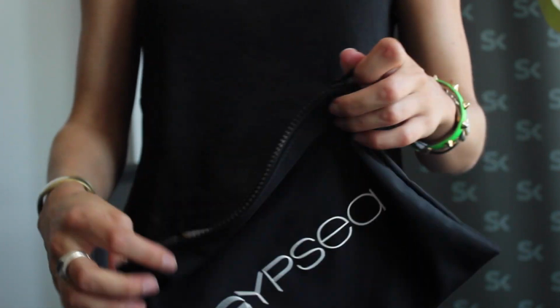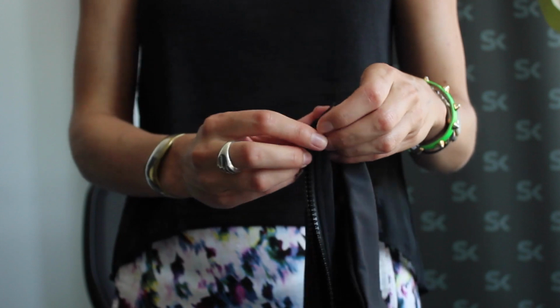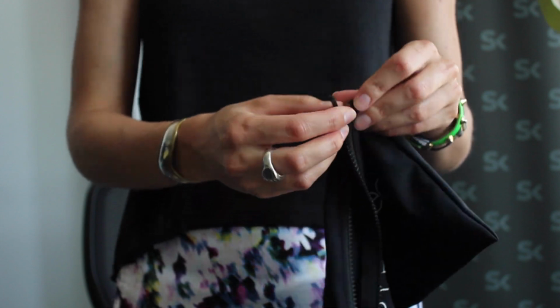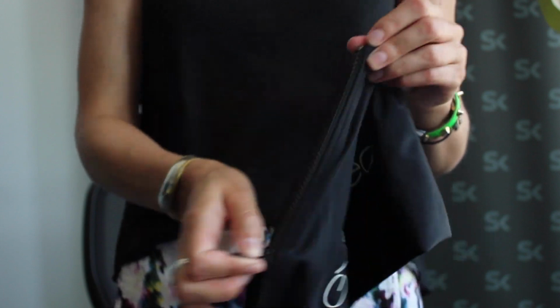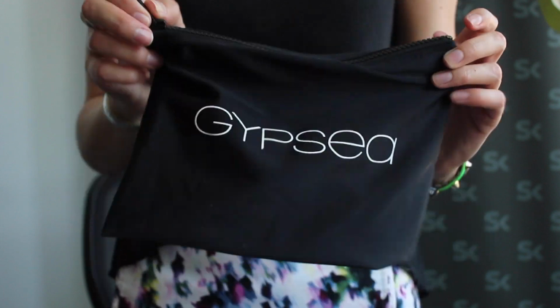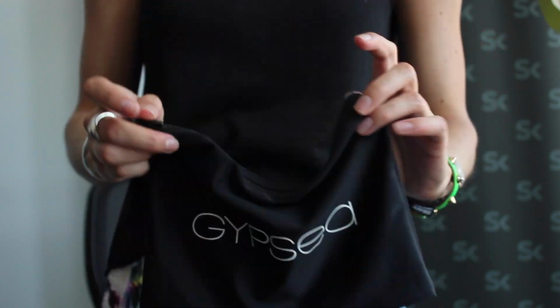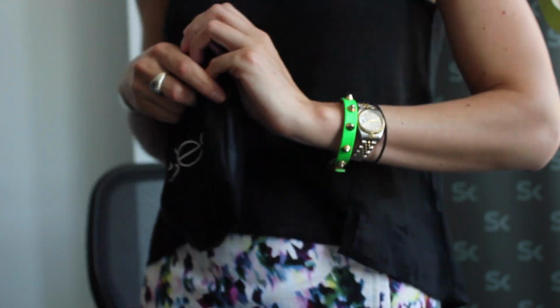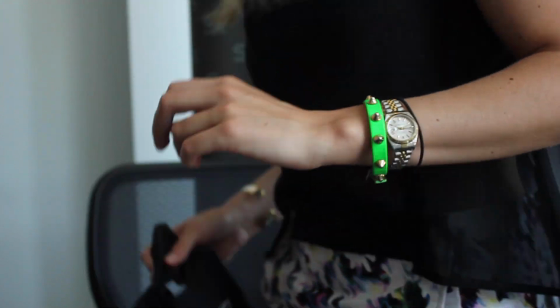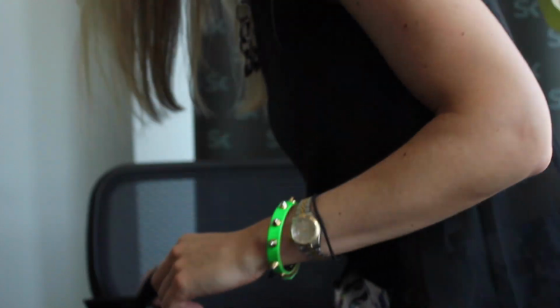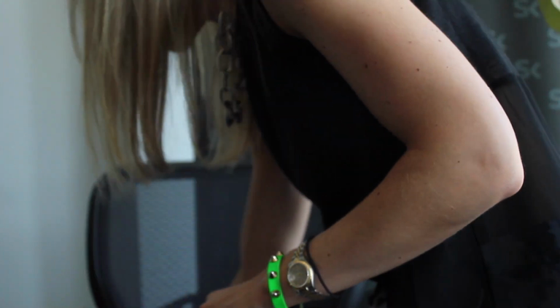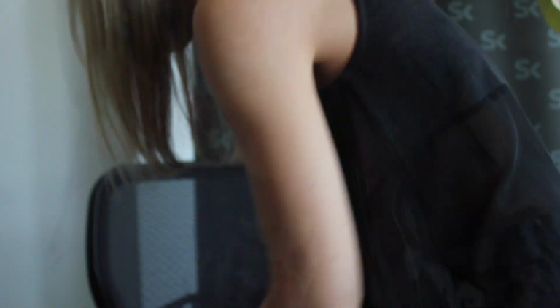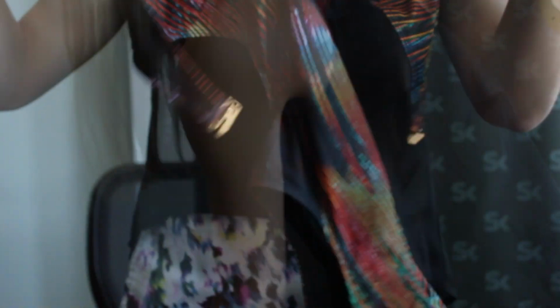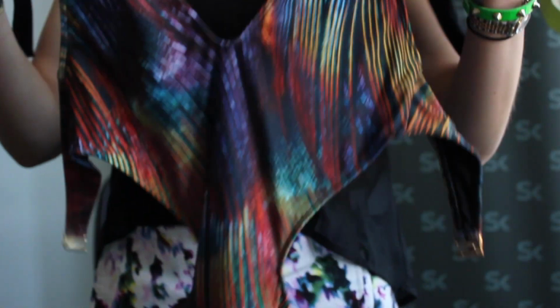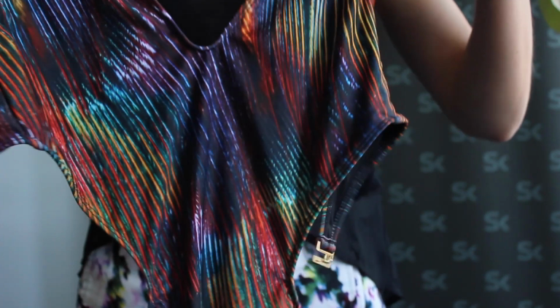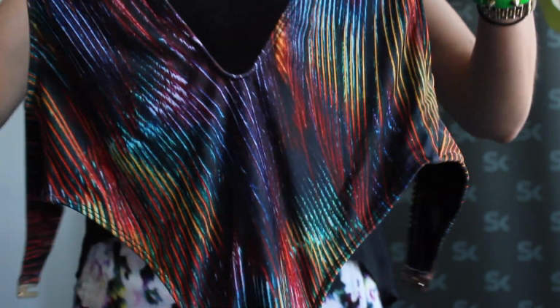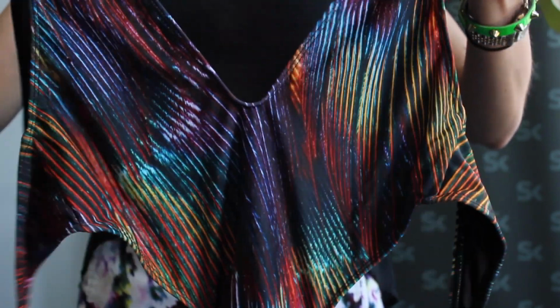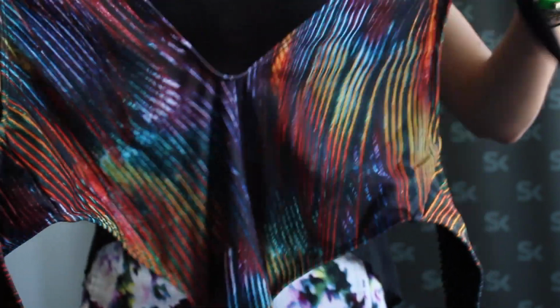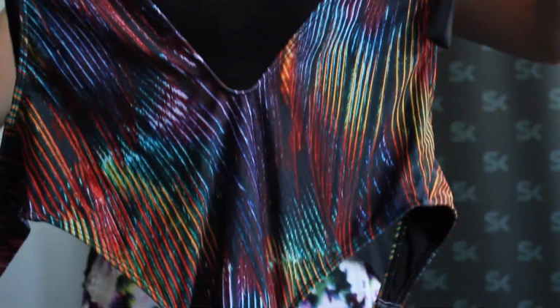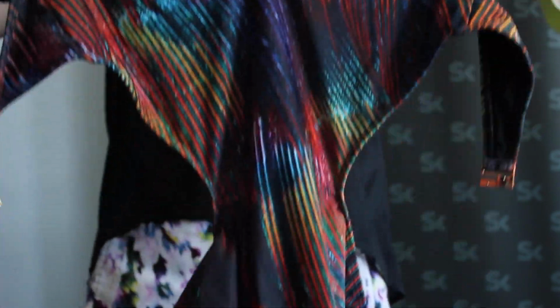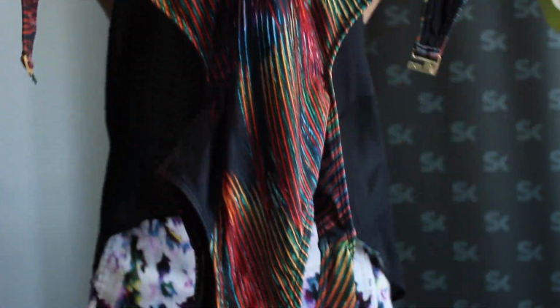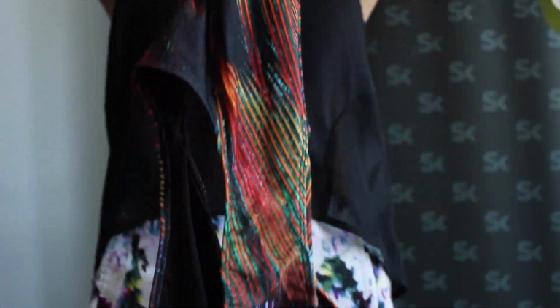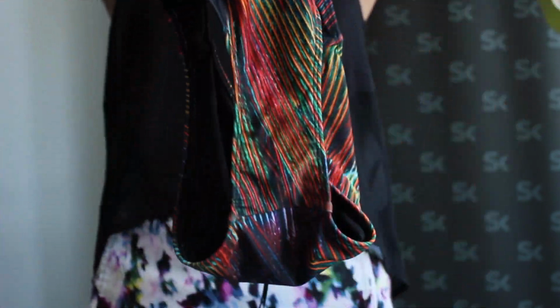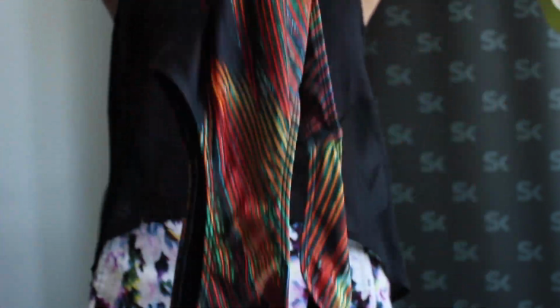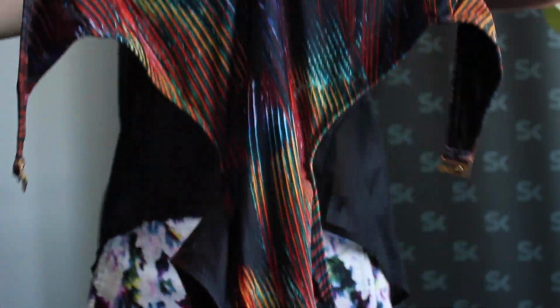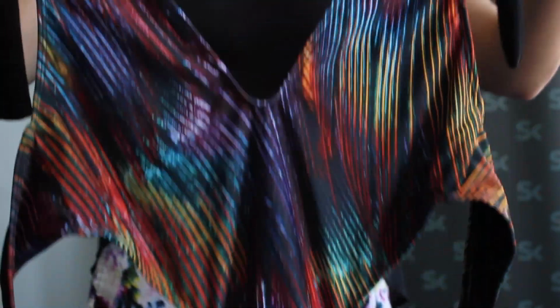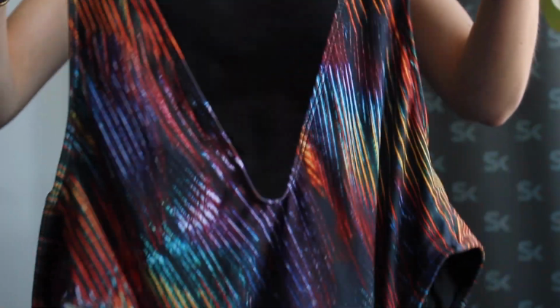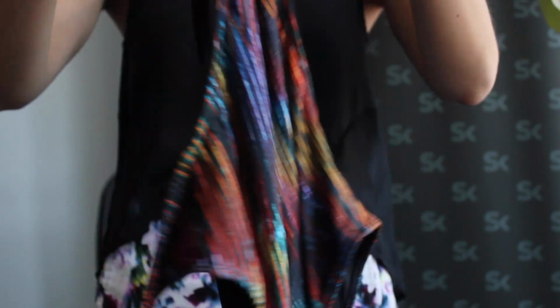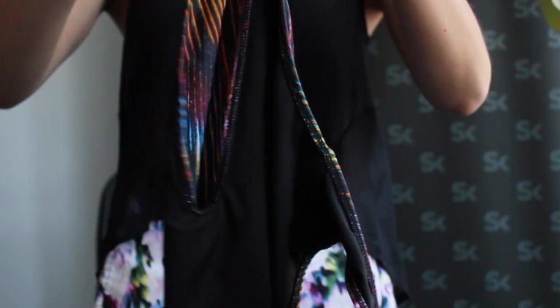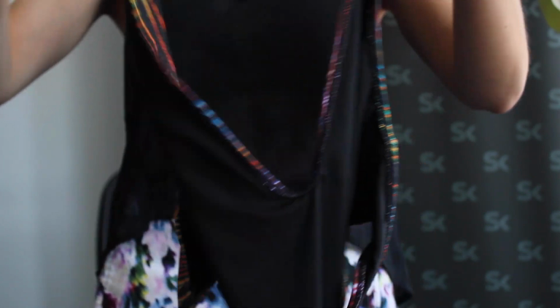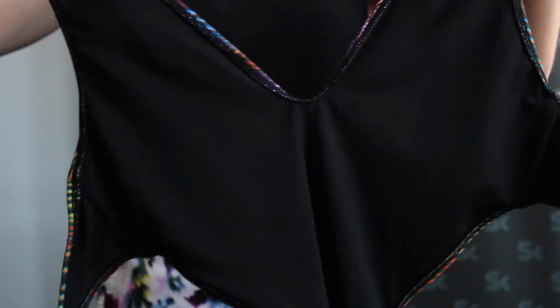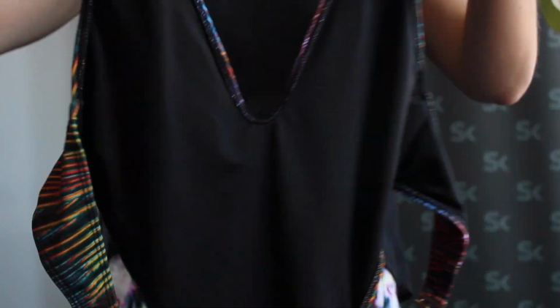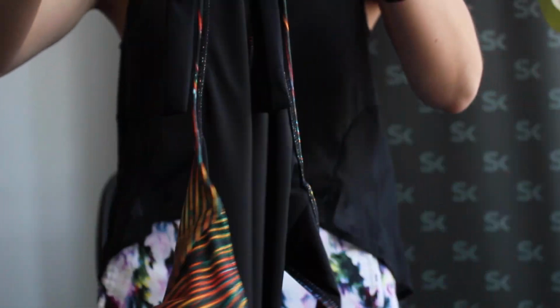Here's the first suit. This is the Rainbow Feather cut-out one-piece, which is now on sale for $90. It was inspired by photography from Alex Hyde.